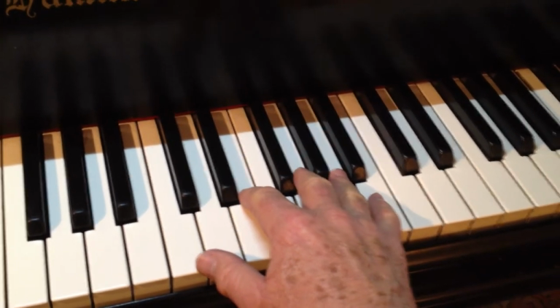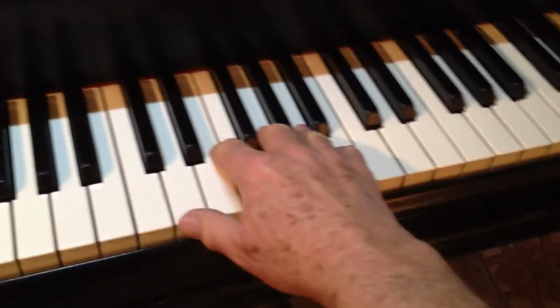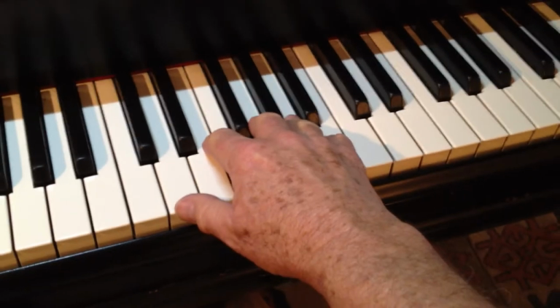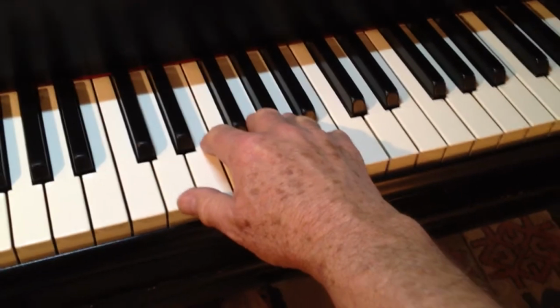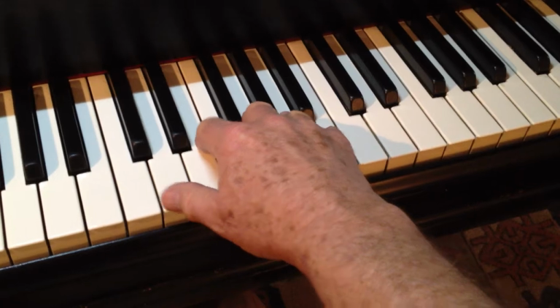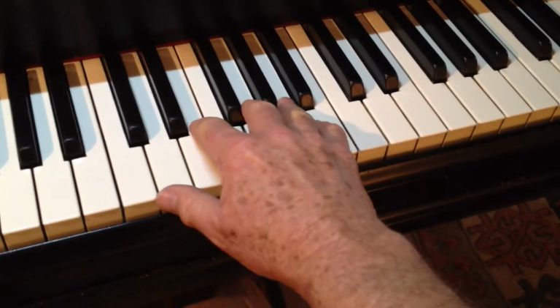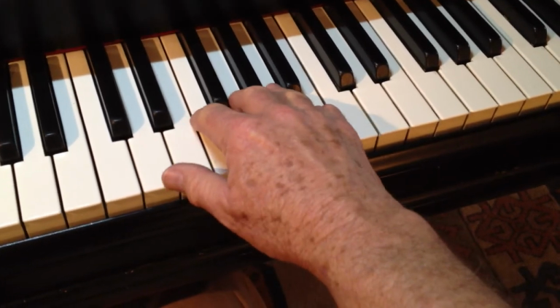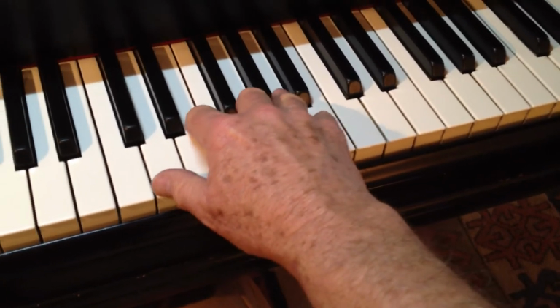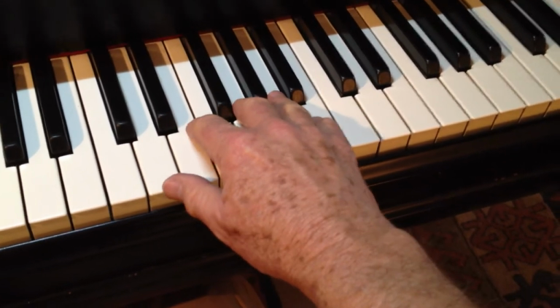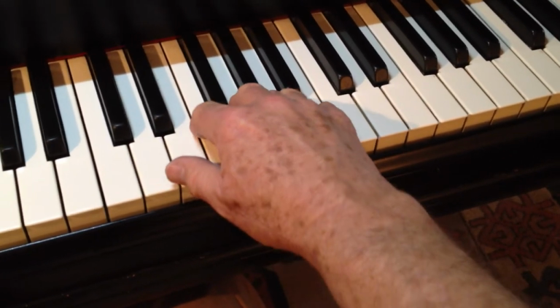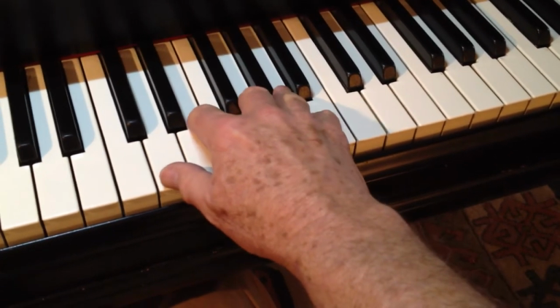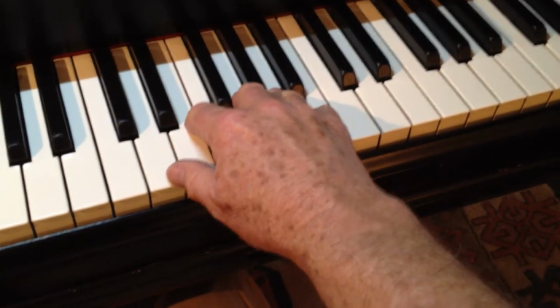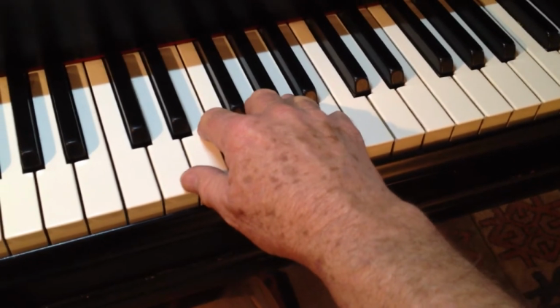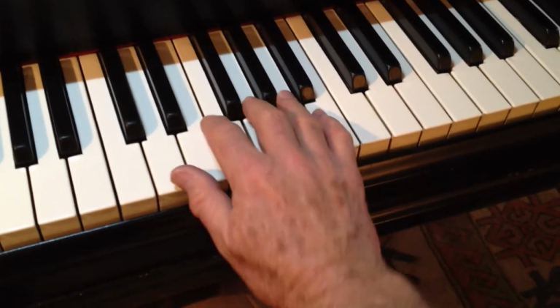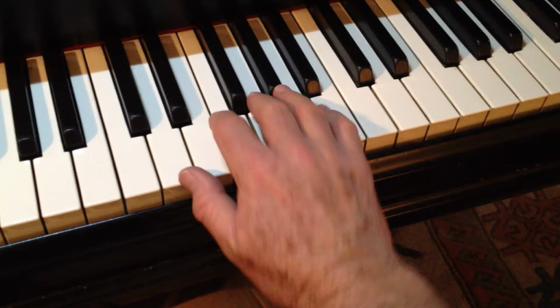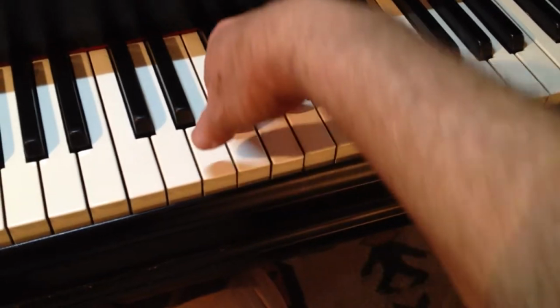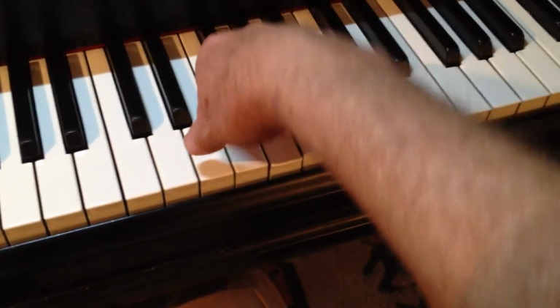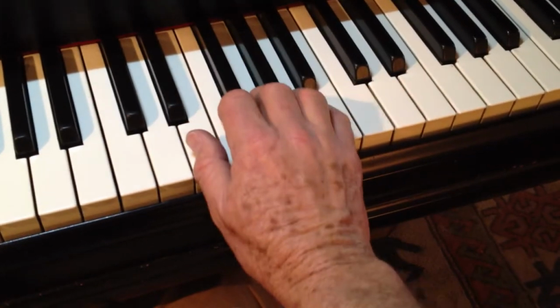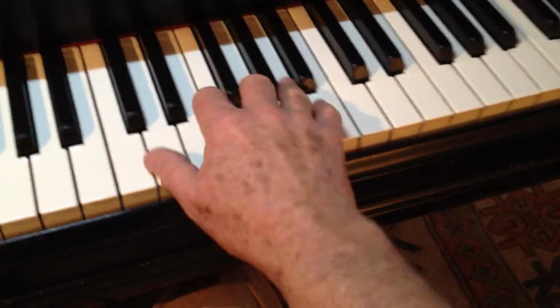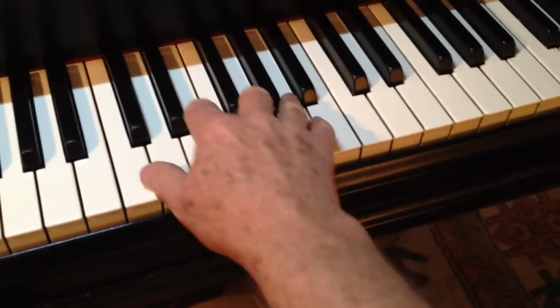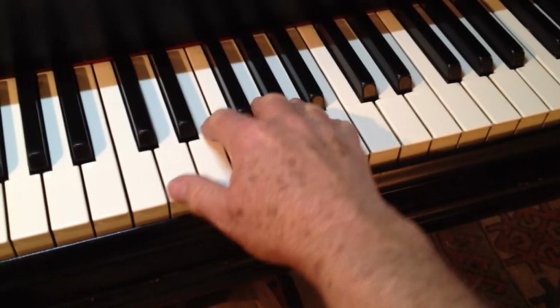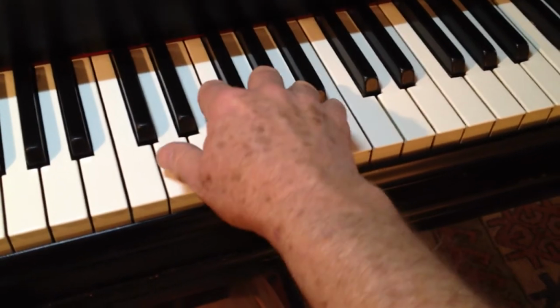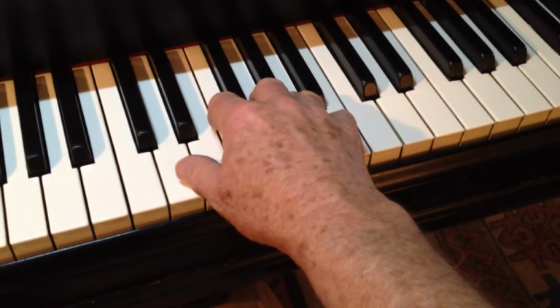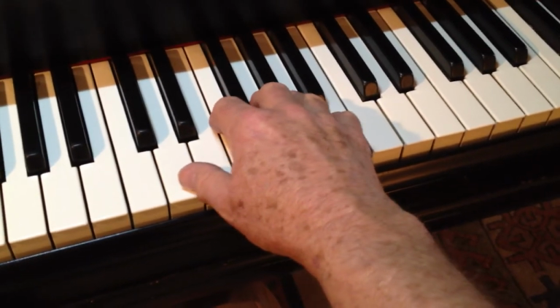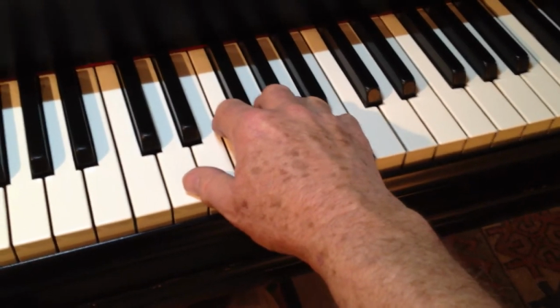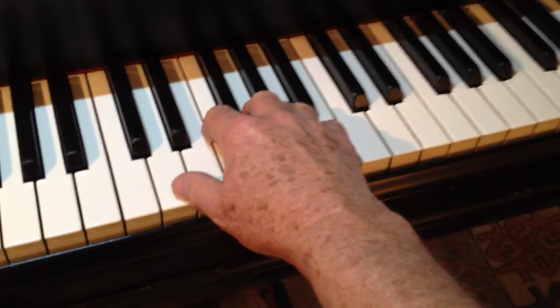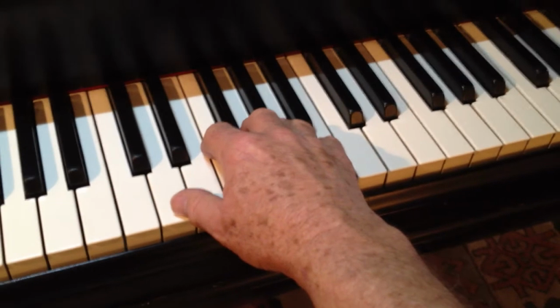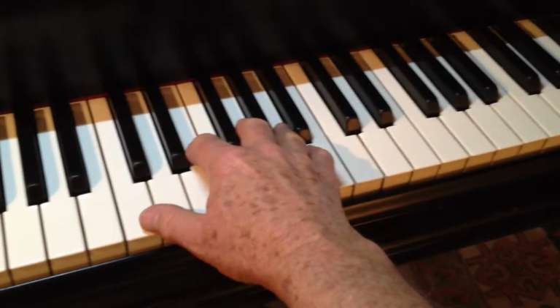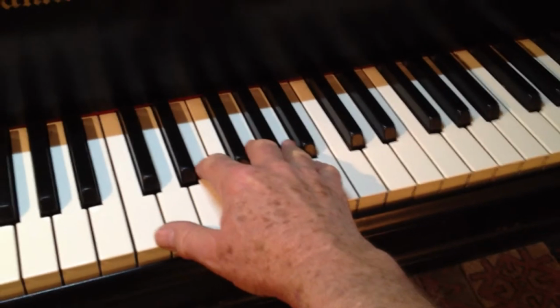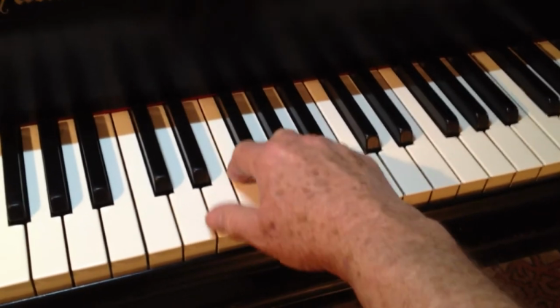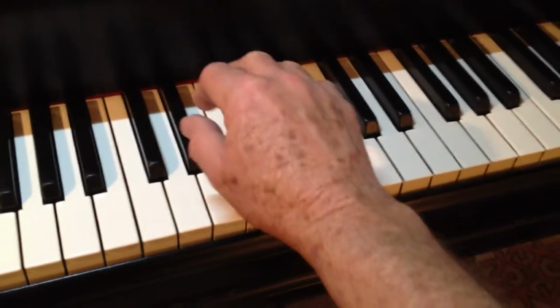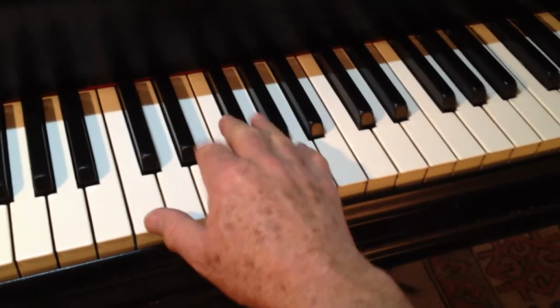It's really the hand that's describing this flattened ellipse, this kind of a movement. I'm not thinking of dropping my wrist or lifting my wrist. I don't ever think of initiating a movement with my wrist, although the wrist, of course, is flexible.